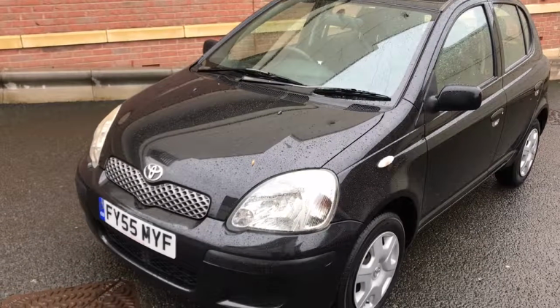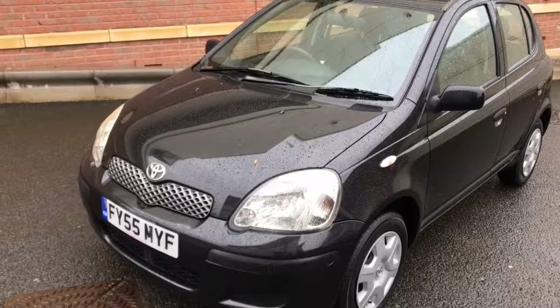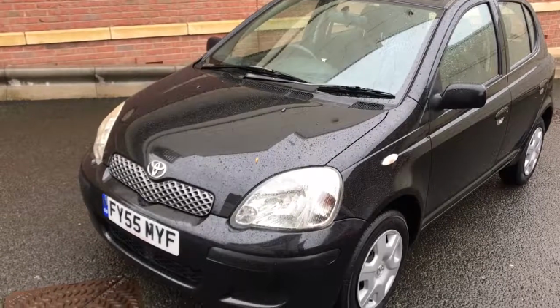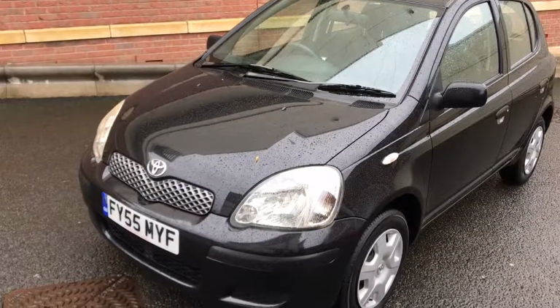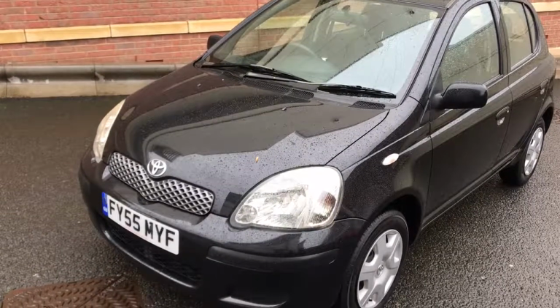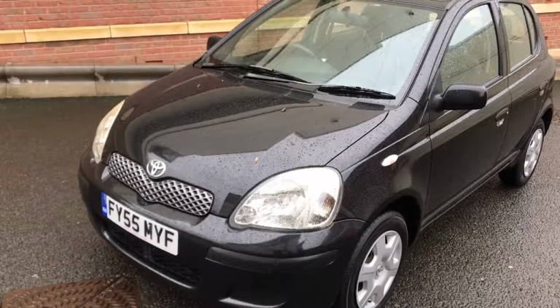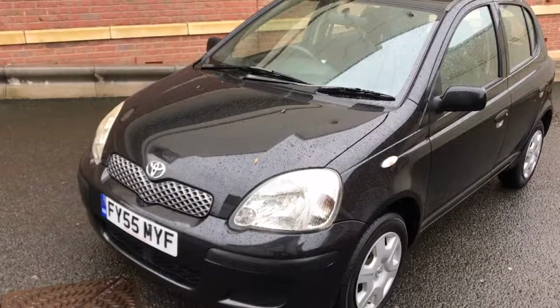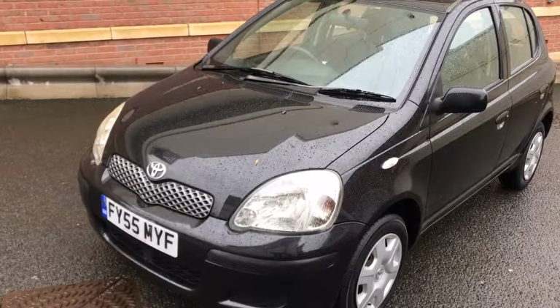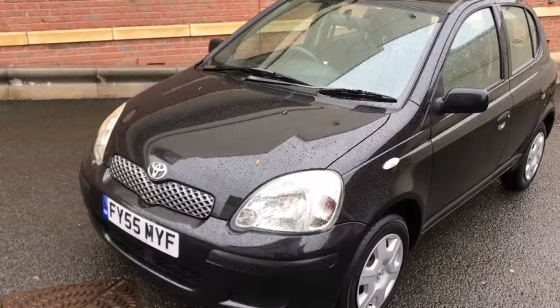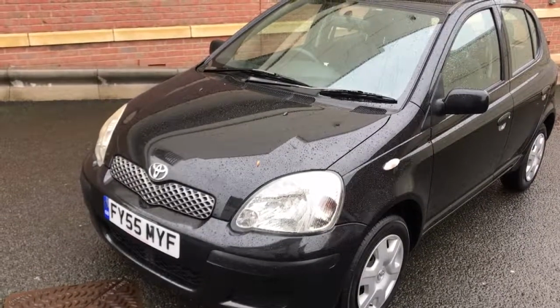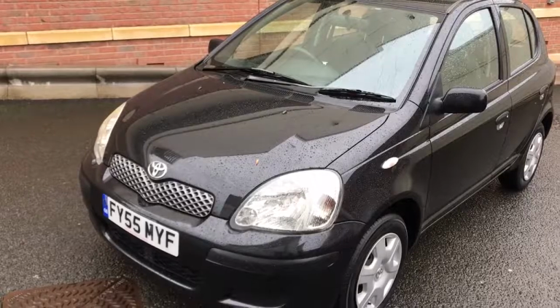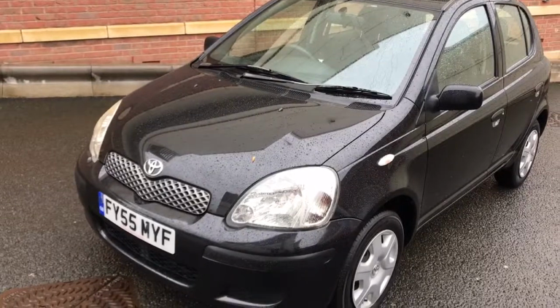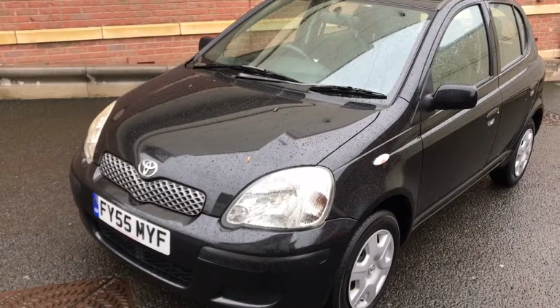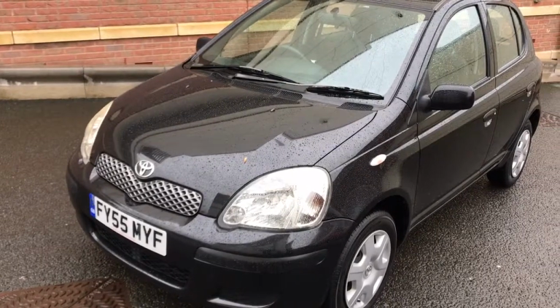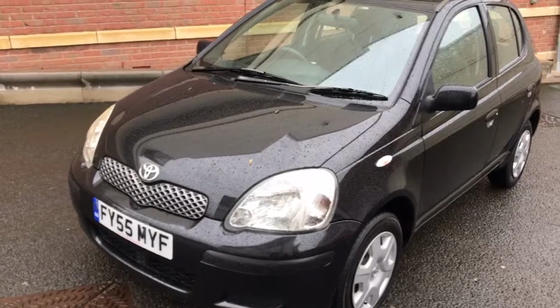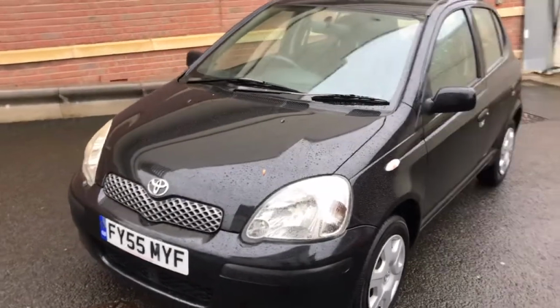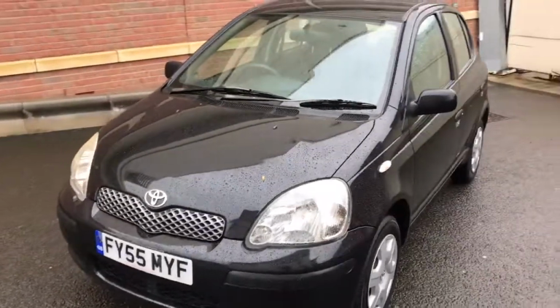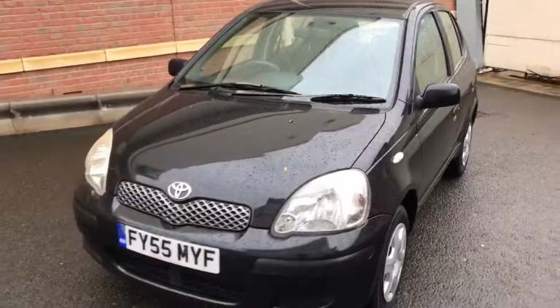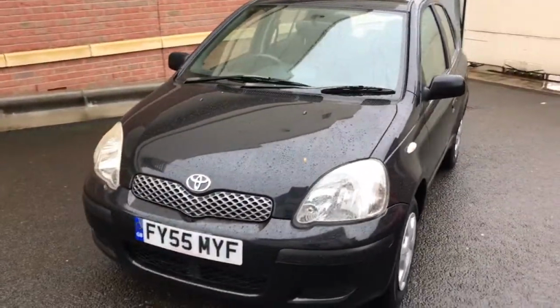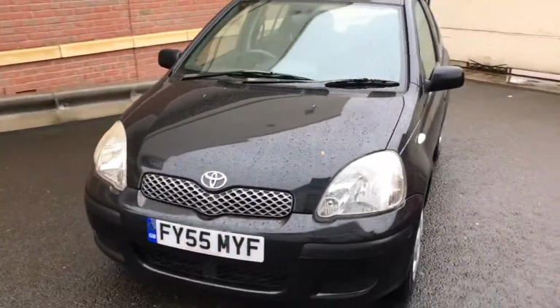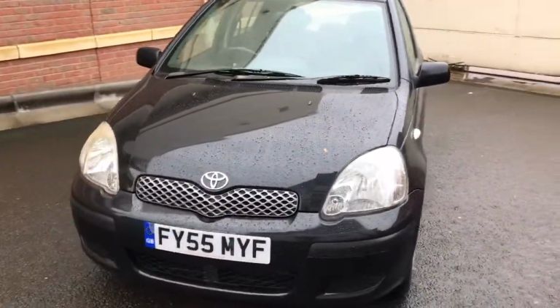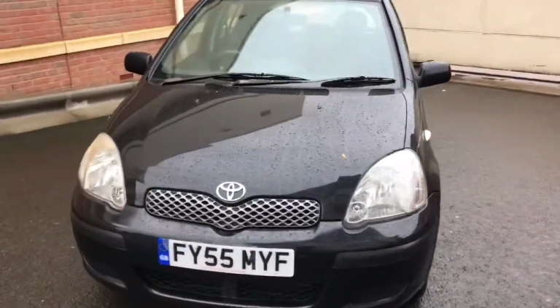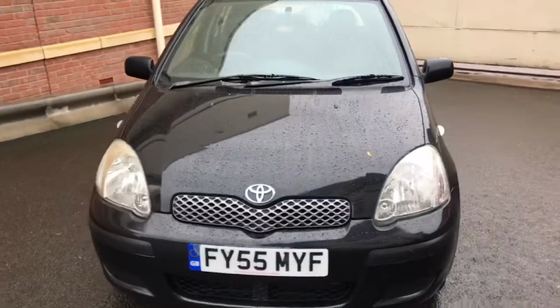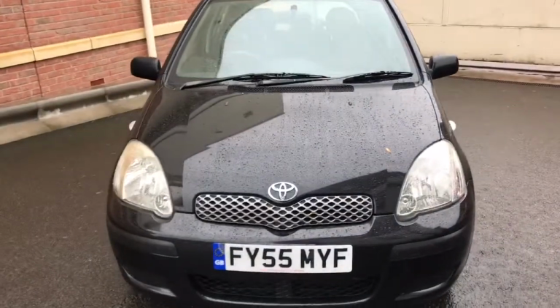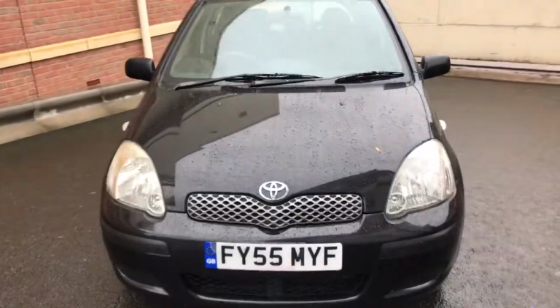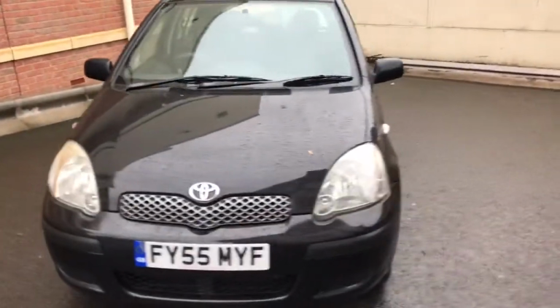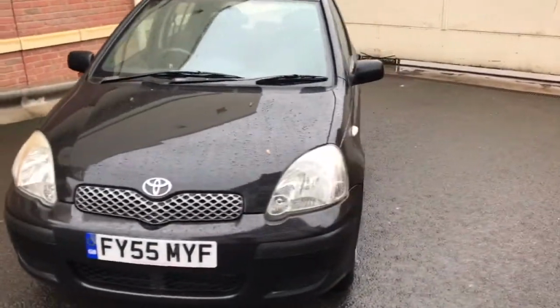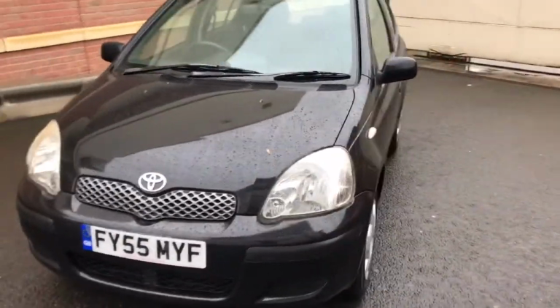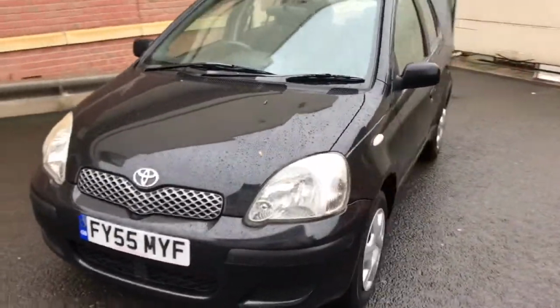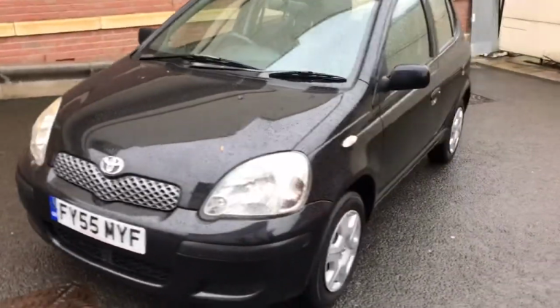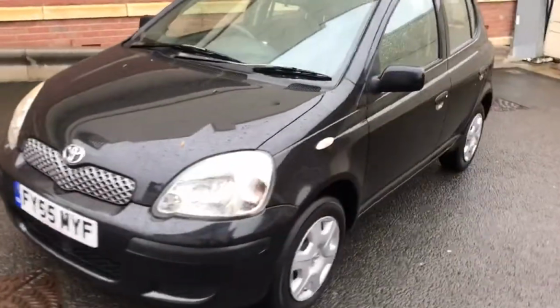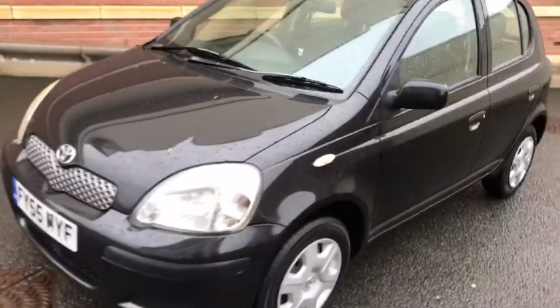Good afternoon, my name is Matthew and this is the latest car on my website, which is www.totalautomobiles.co.uk. You can also find the car on Autotrader and on YouTube. Hope you can hear me okay today — it's really, really windy and raining.